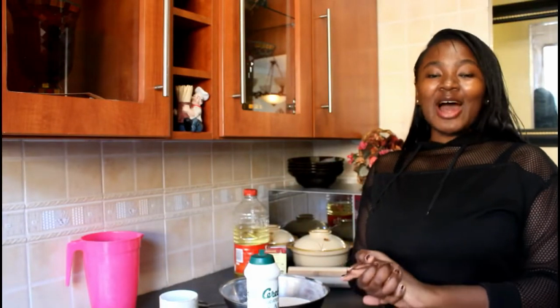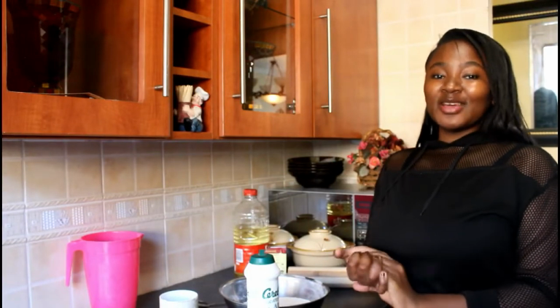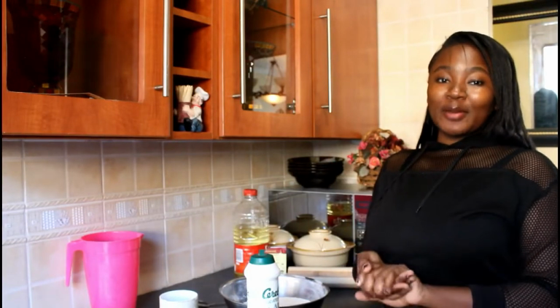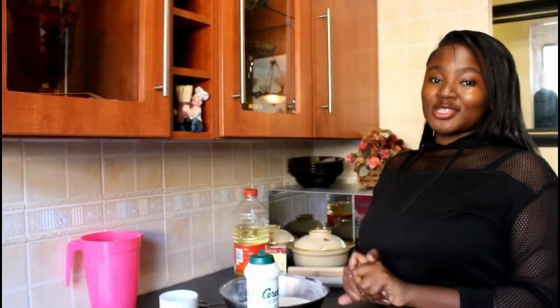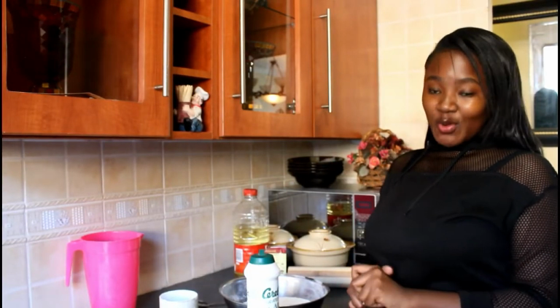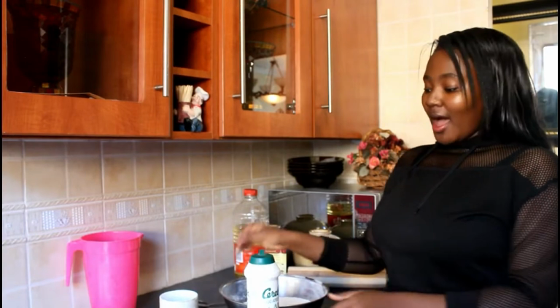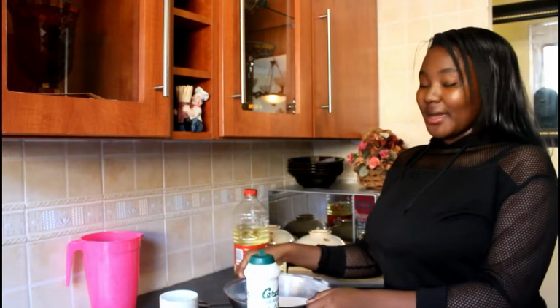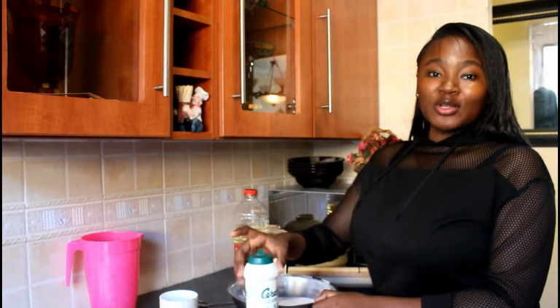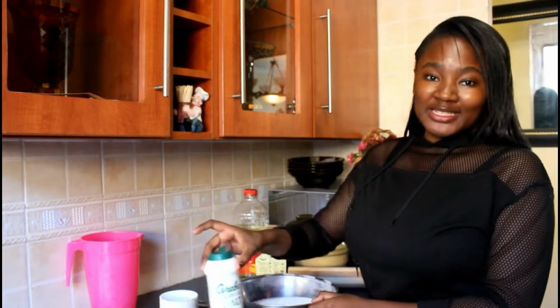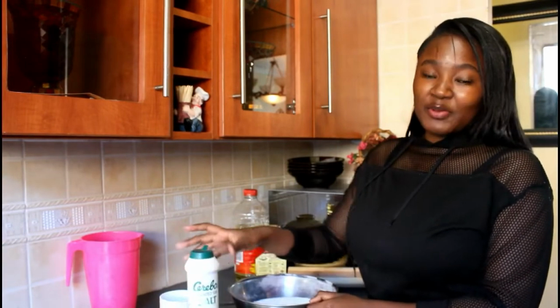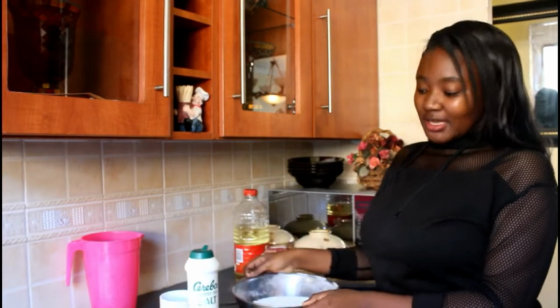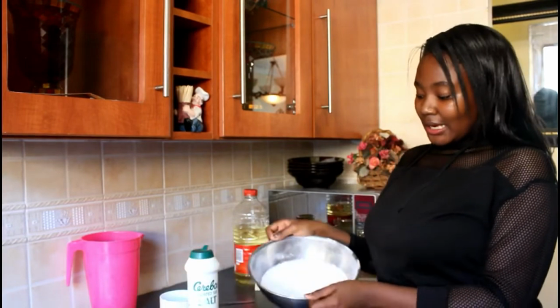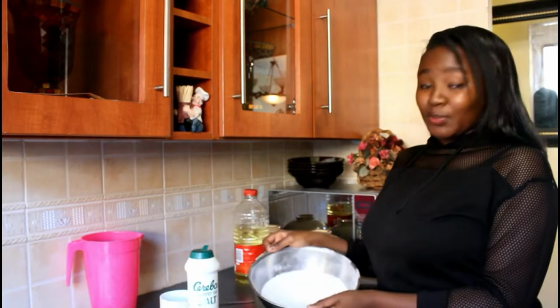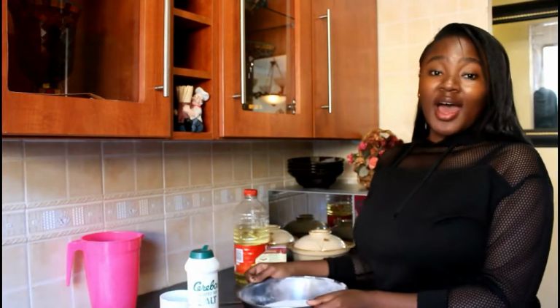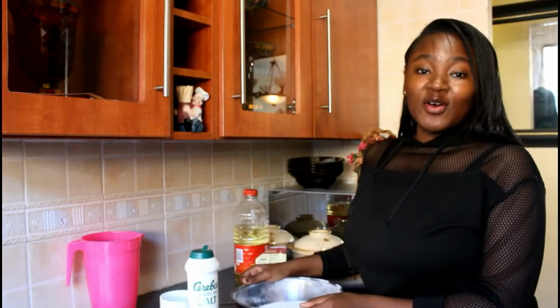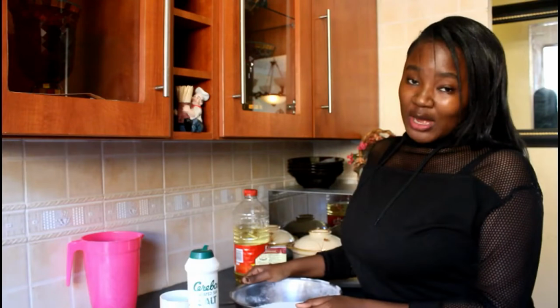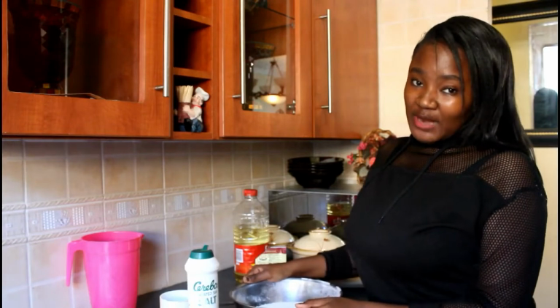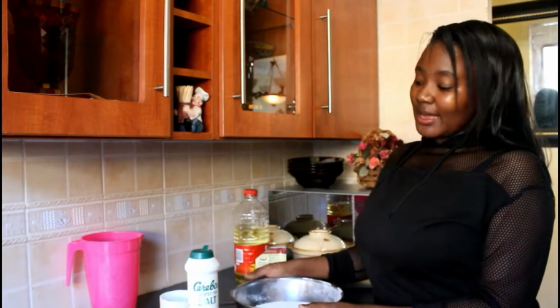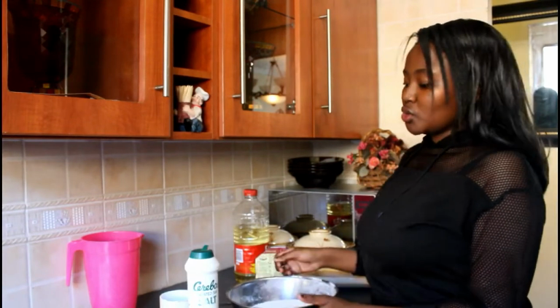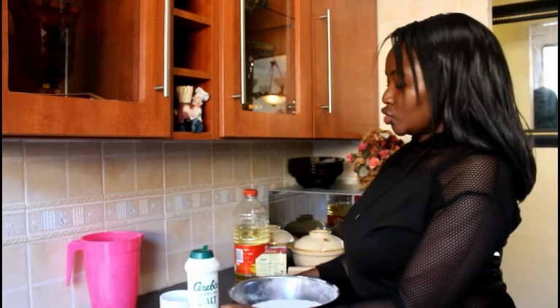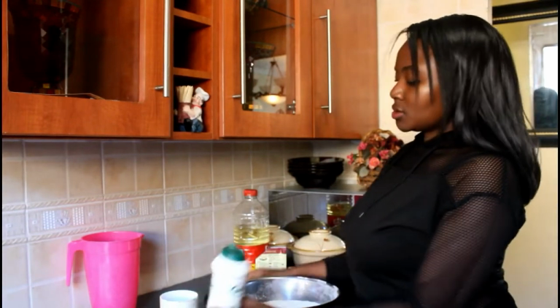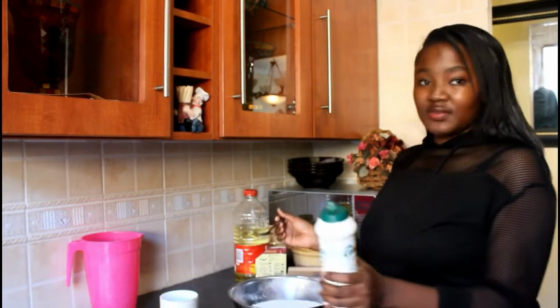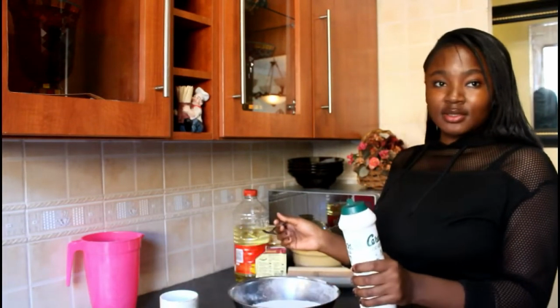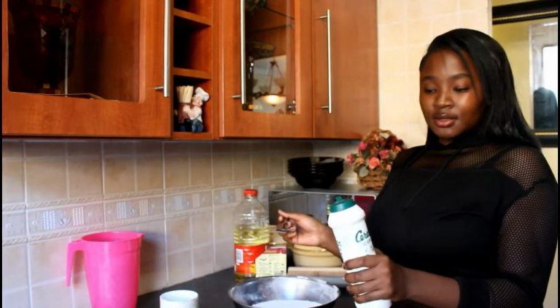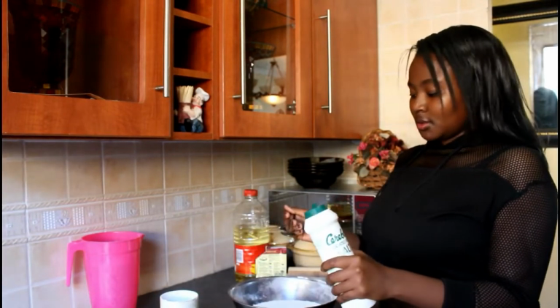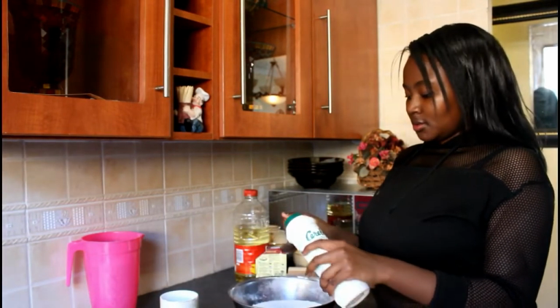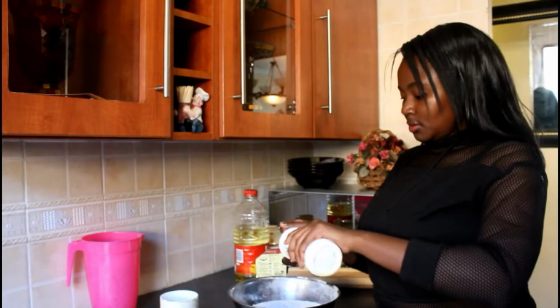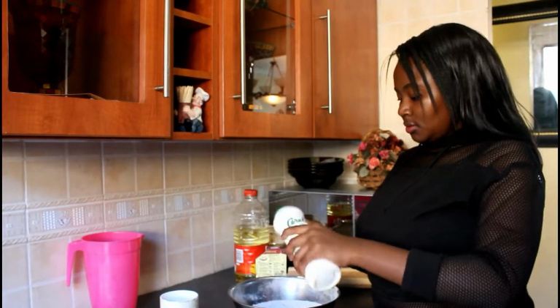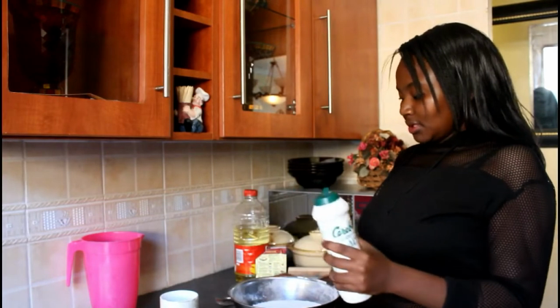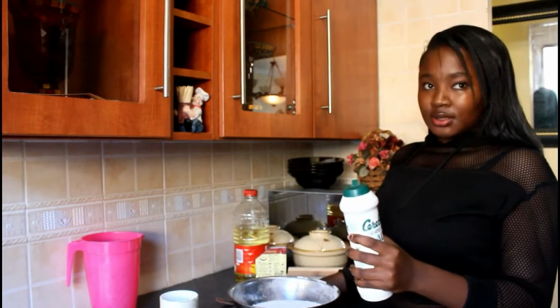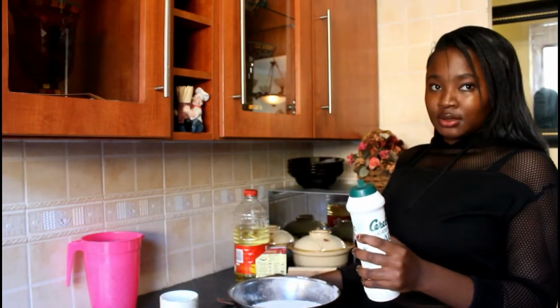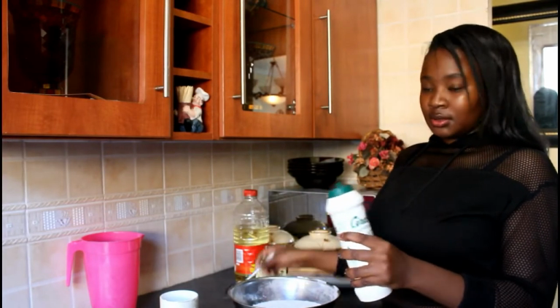I'm going to start with the dry batch, which is the dough — it's called chapati. In this bowl I have 4 cups of flour and I'm going to add the salt. They're saying 1 teaspoon of salt, so we're going to add 1 tablespoon.